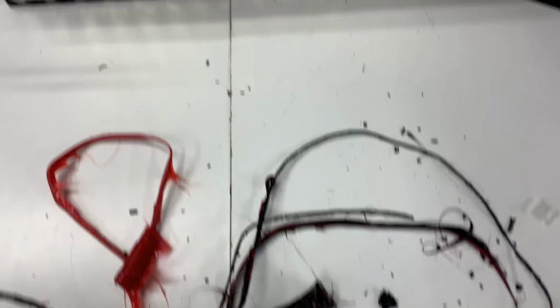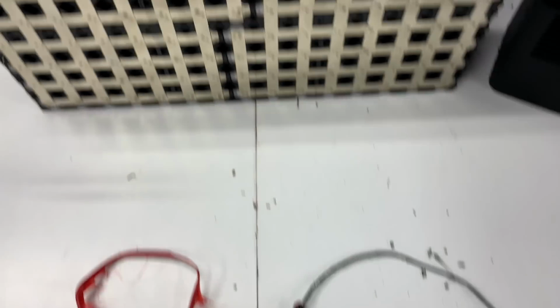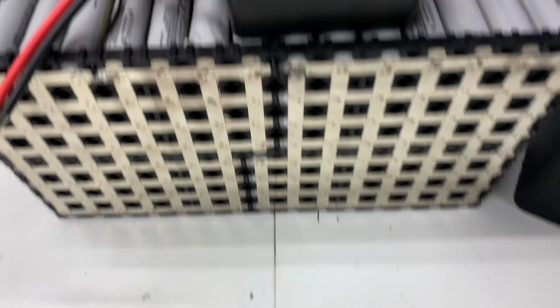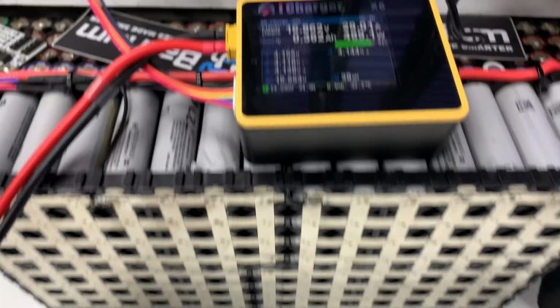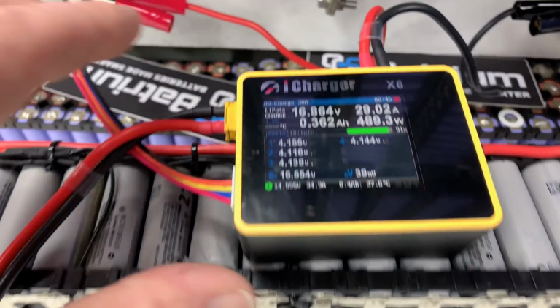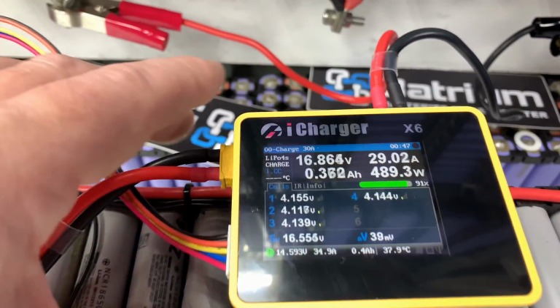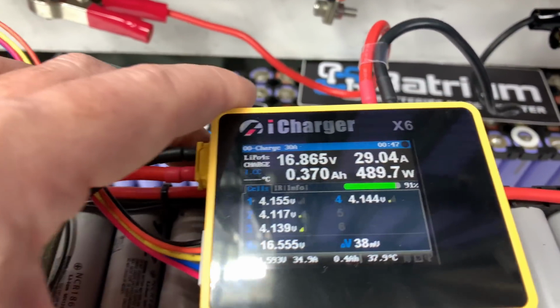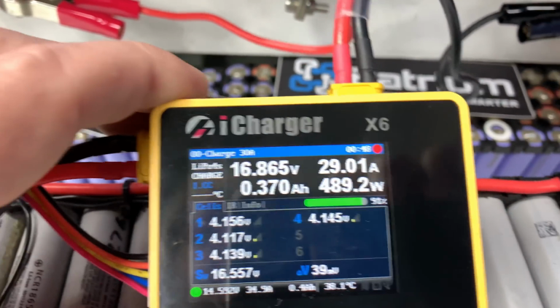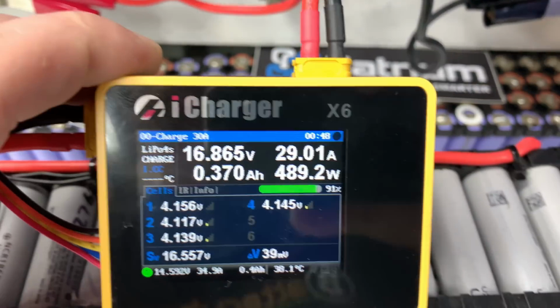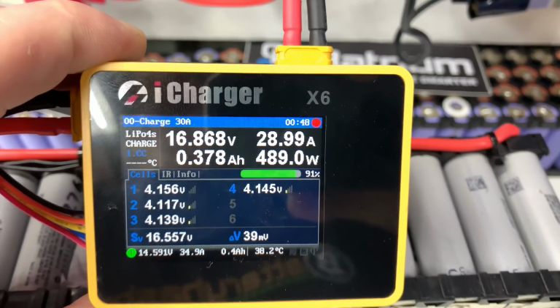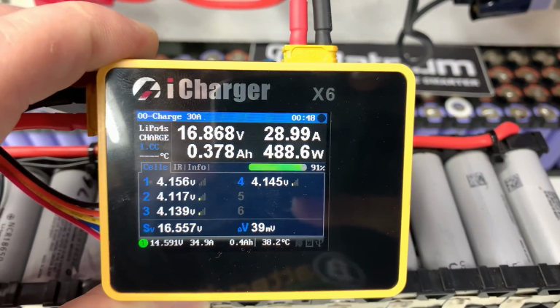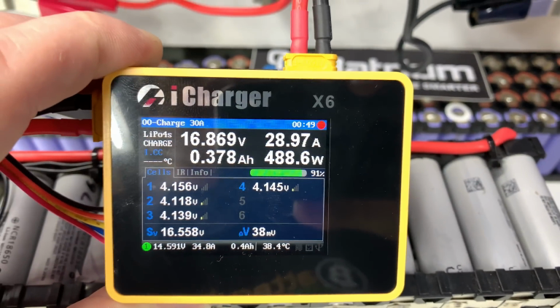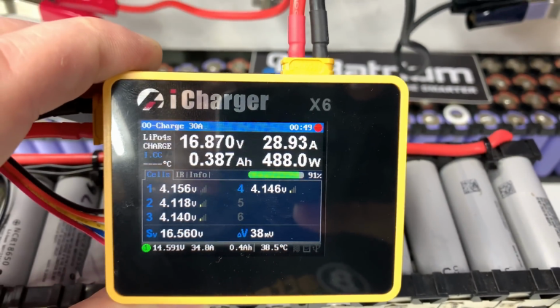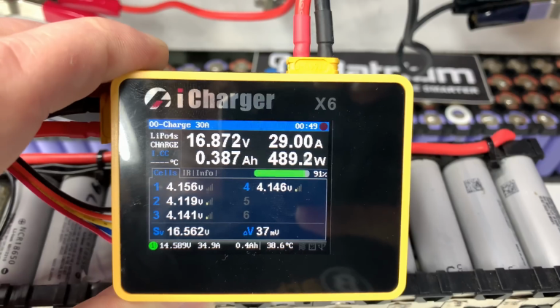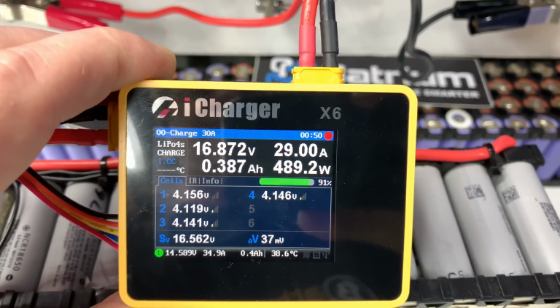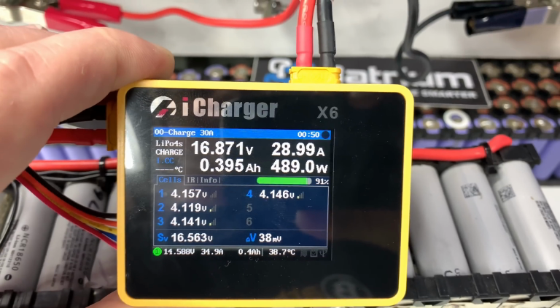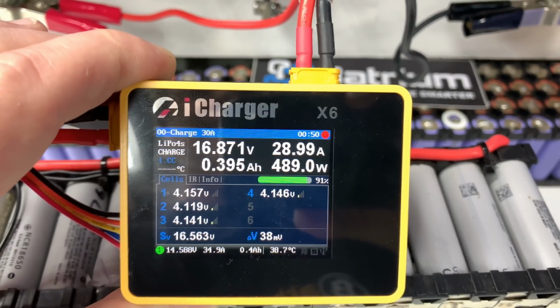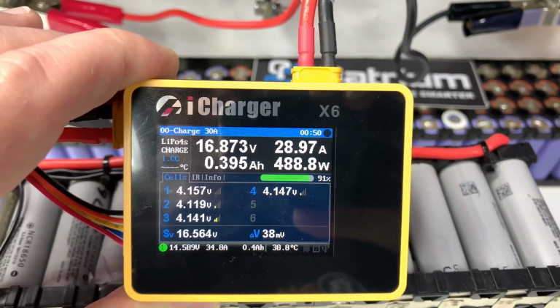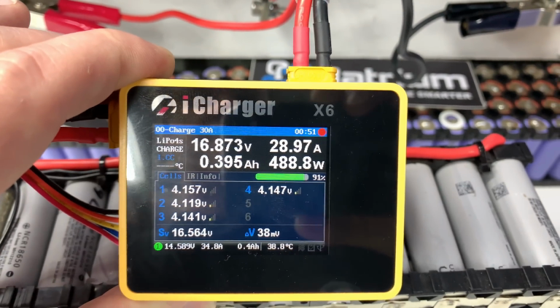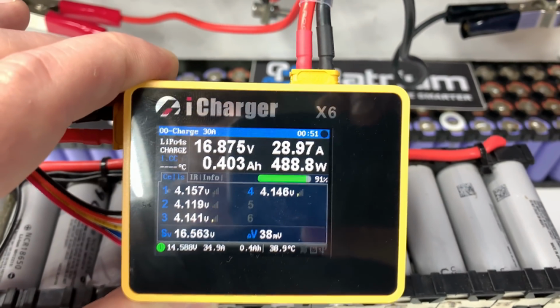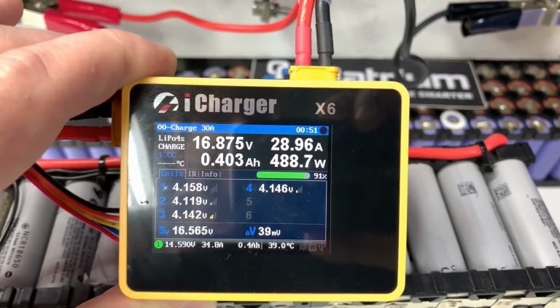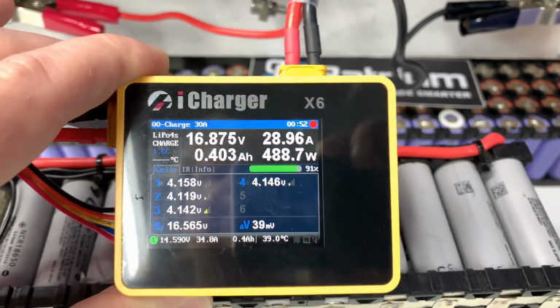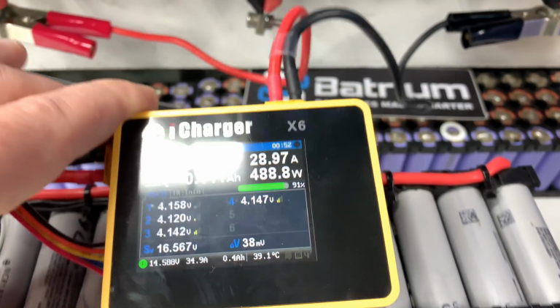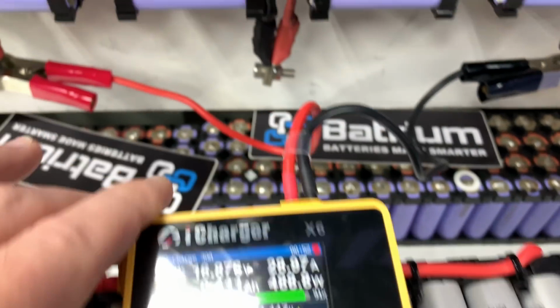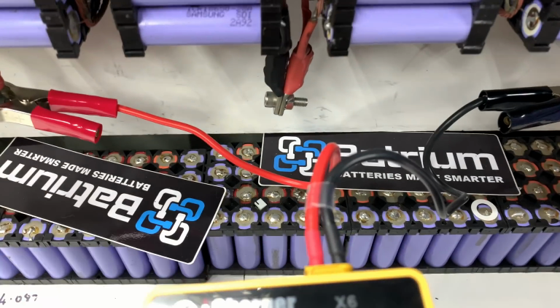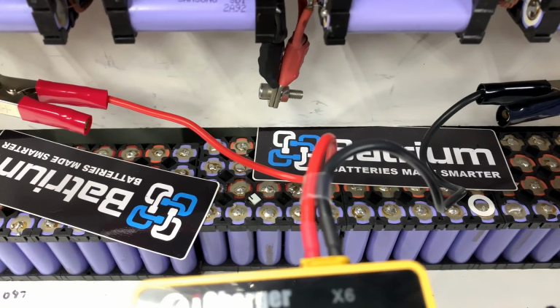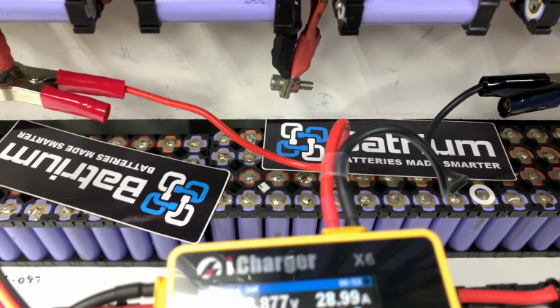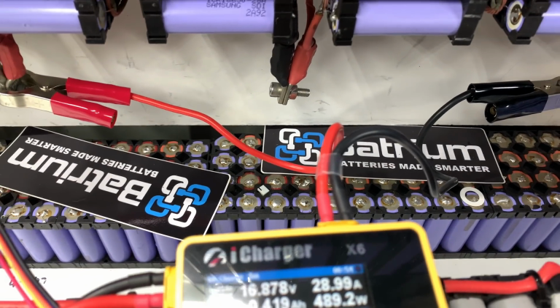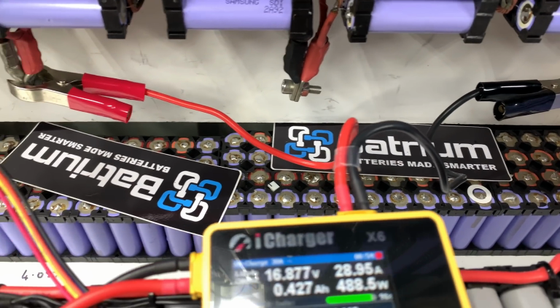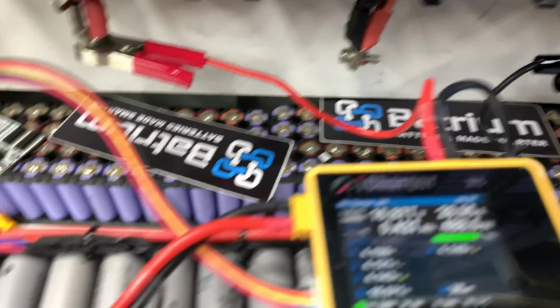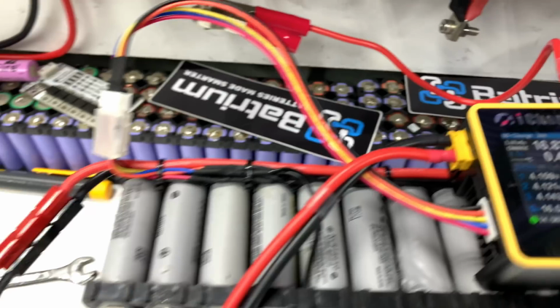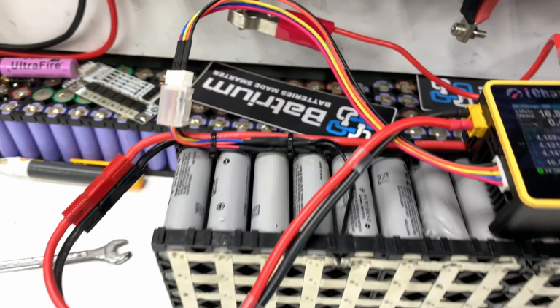There we are — some new heavier cables, back to charging almost 30 amps again. That's going to work a little bit better. Should have done it properly the first time.